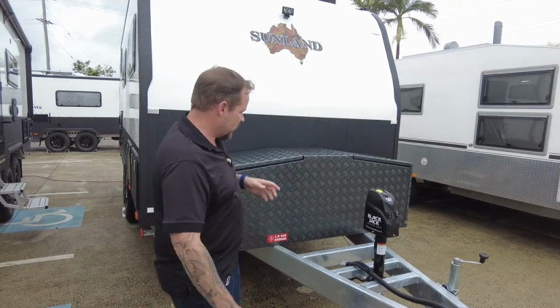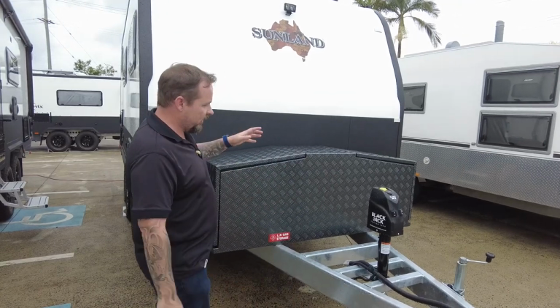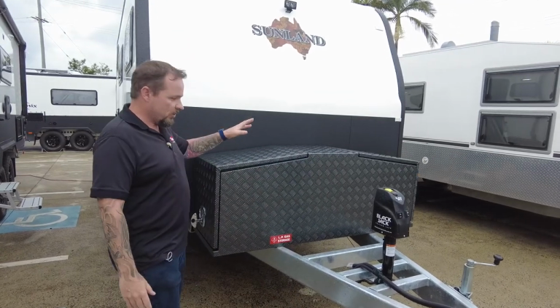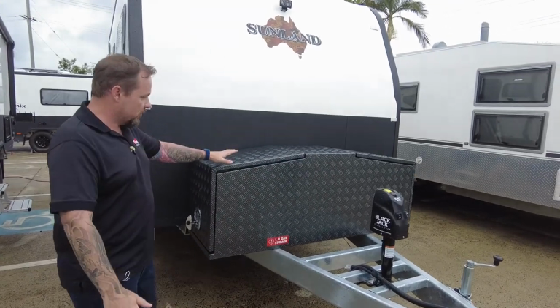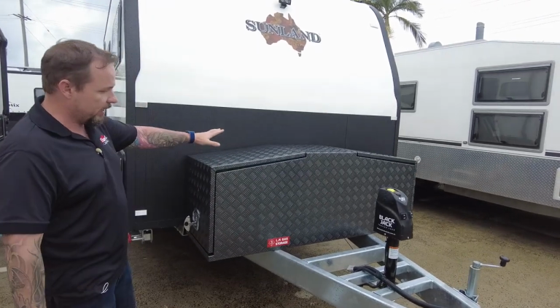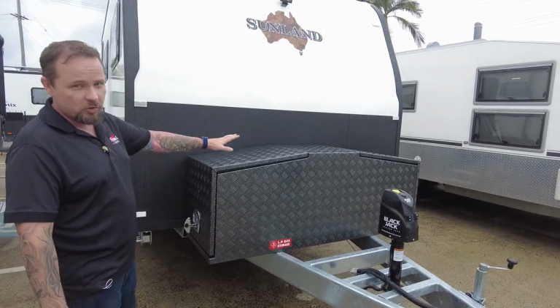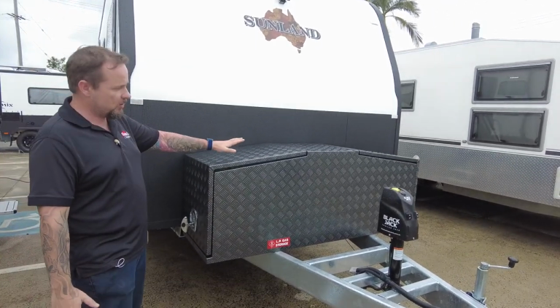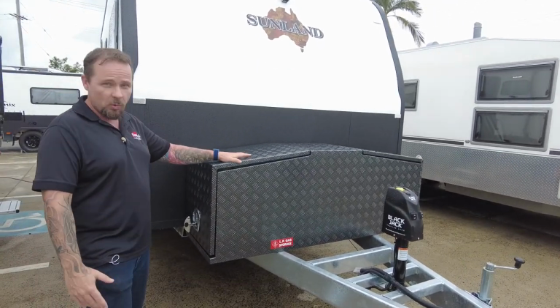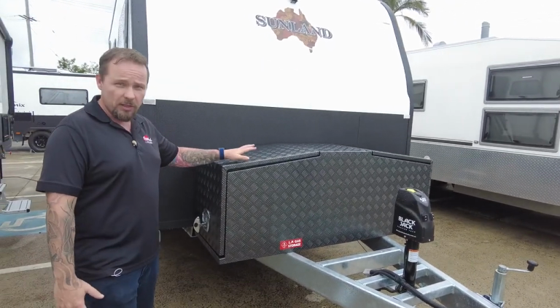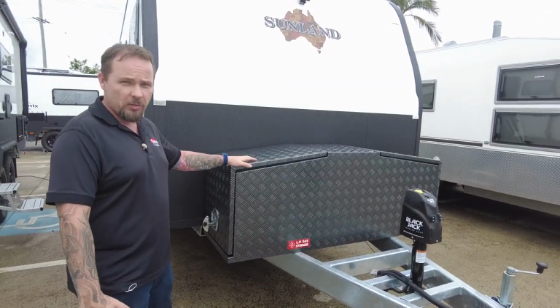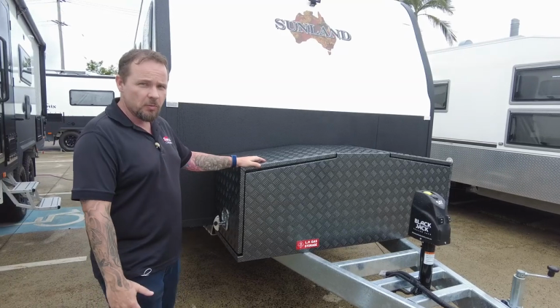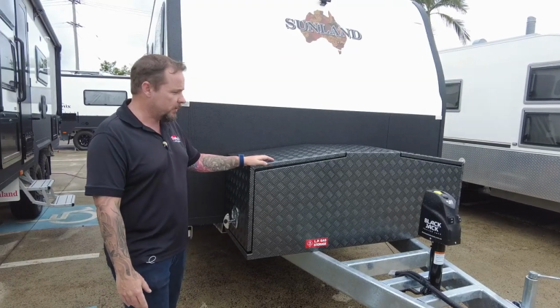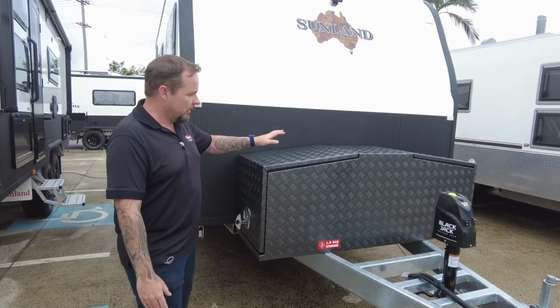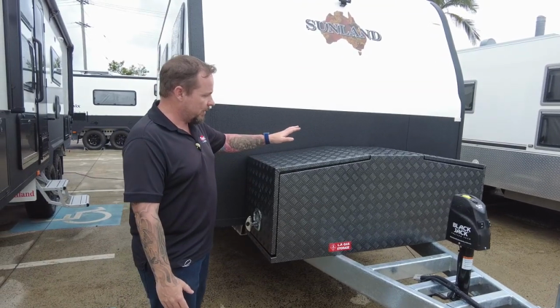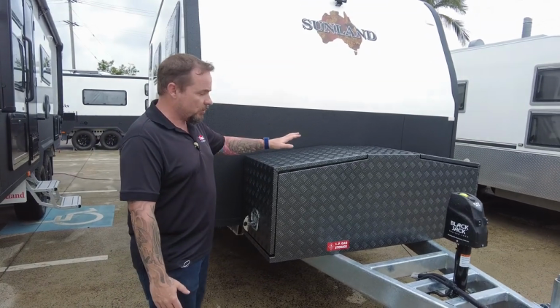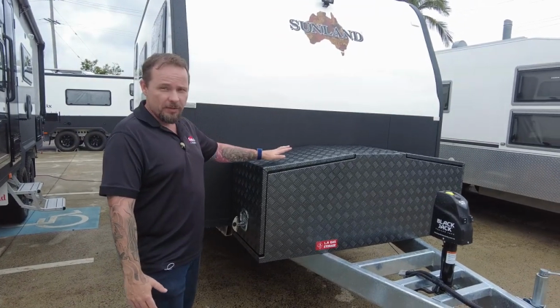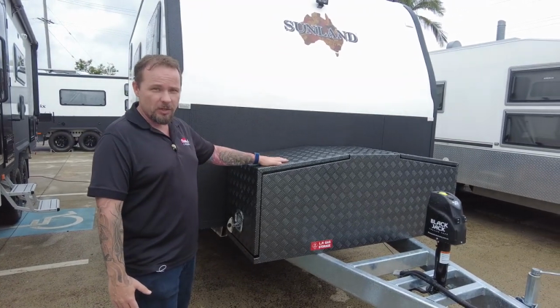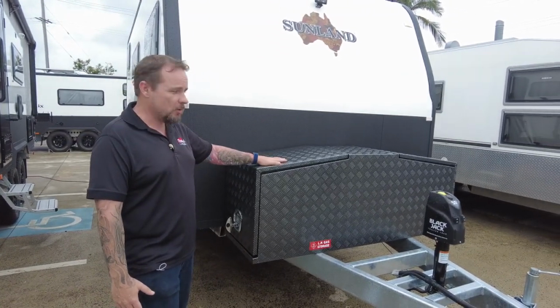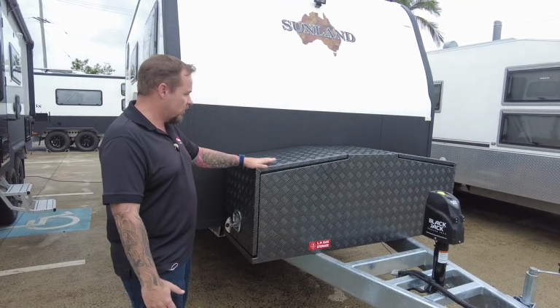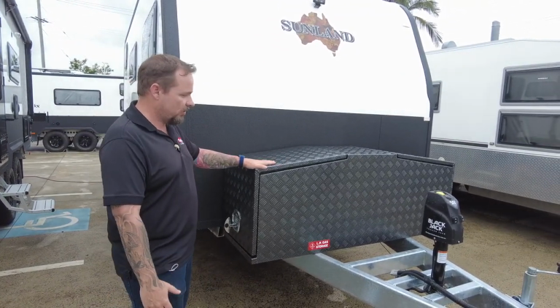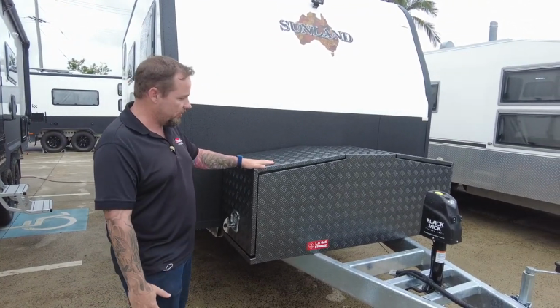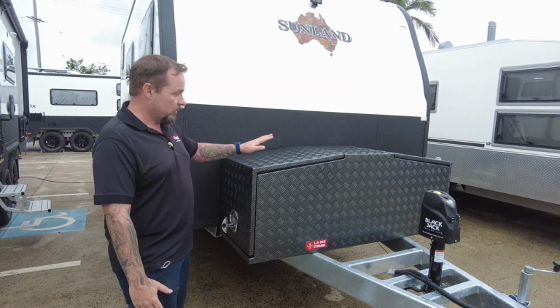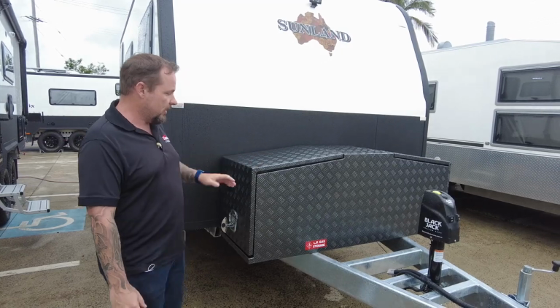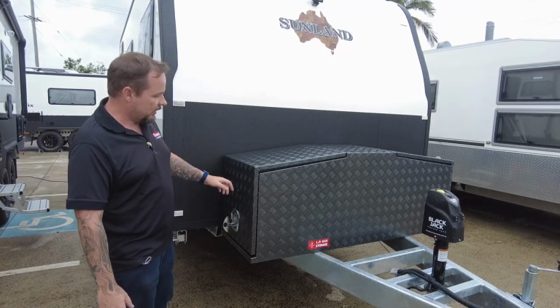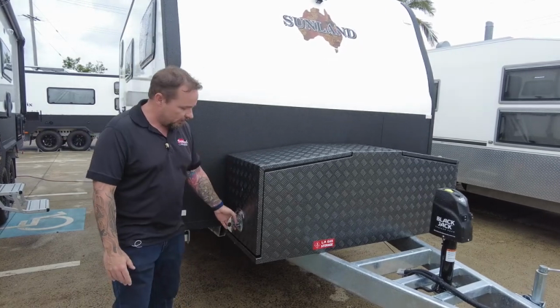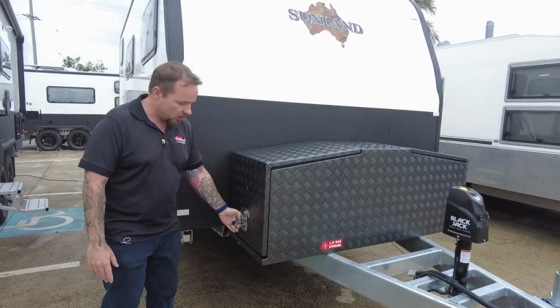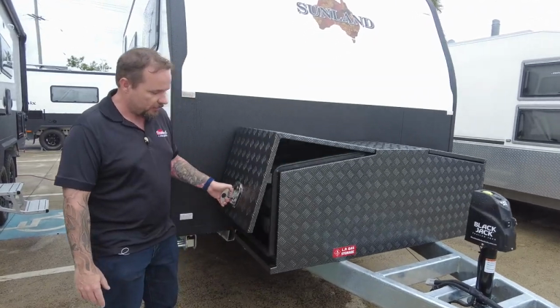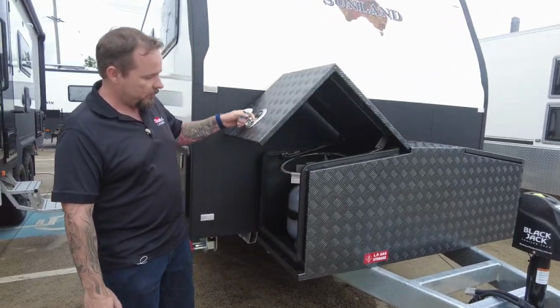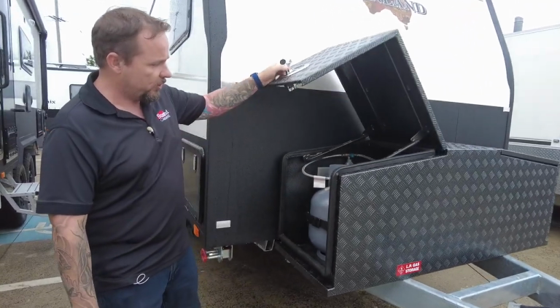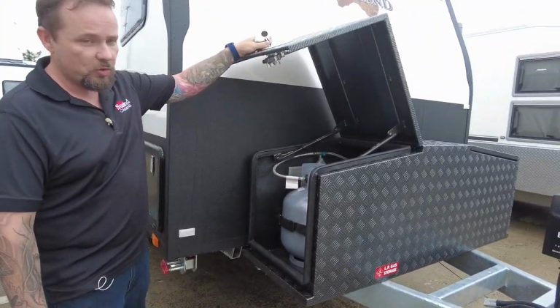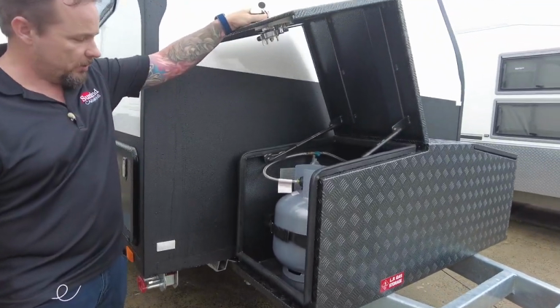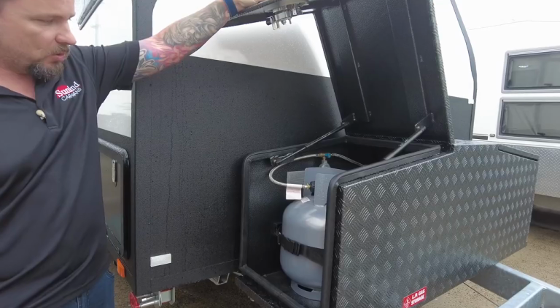We'll start at the front here. First of all, we've got our gullwing toolbox, which is the smaller of the two gullwing toolboxes. These people have optioned to have them powder coated as well — a nice hammer tone powder coat, nice and neat. On this side of the toolbox we have provision for your two nine-kilo gas bottles.